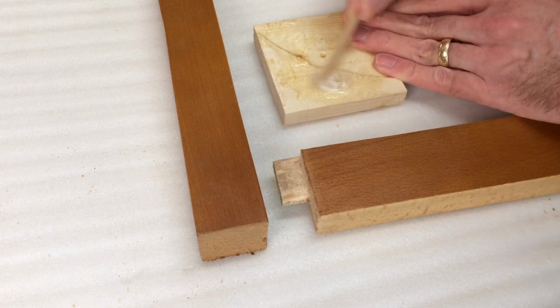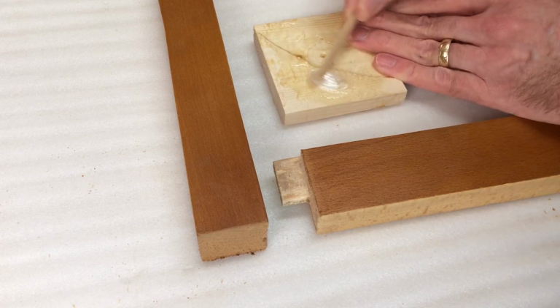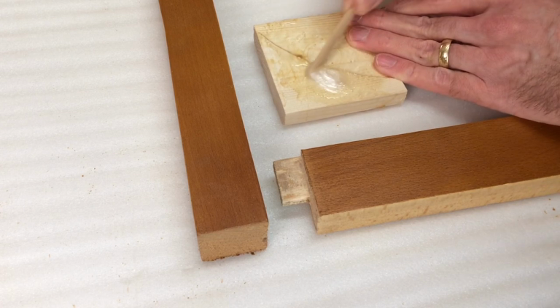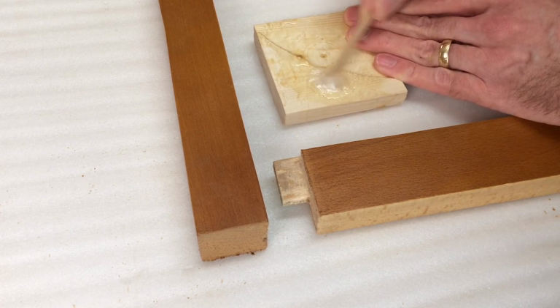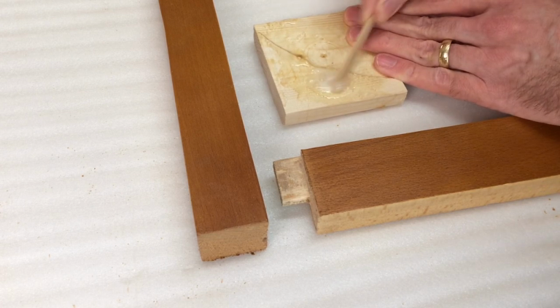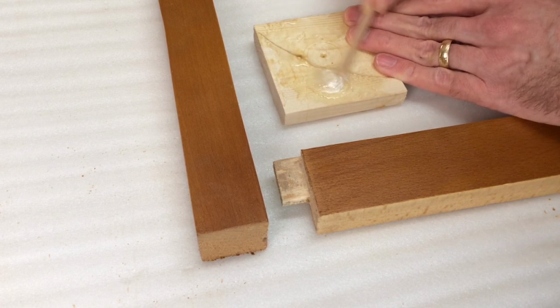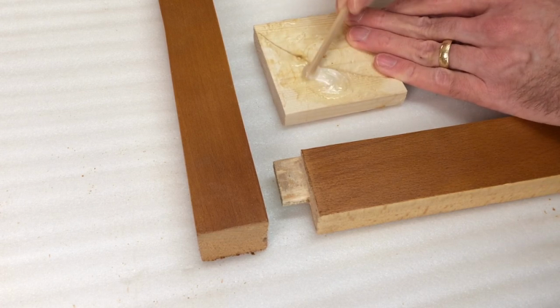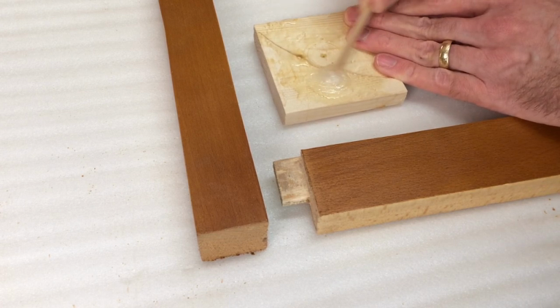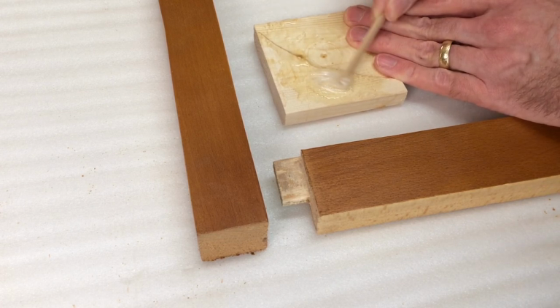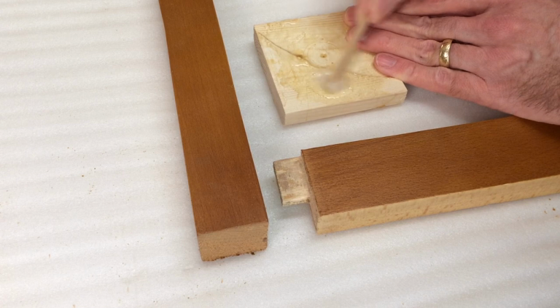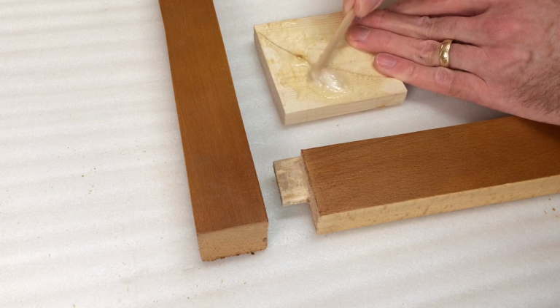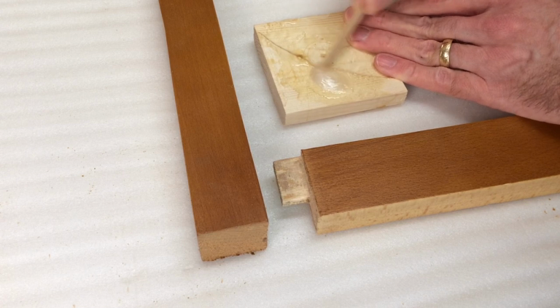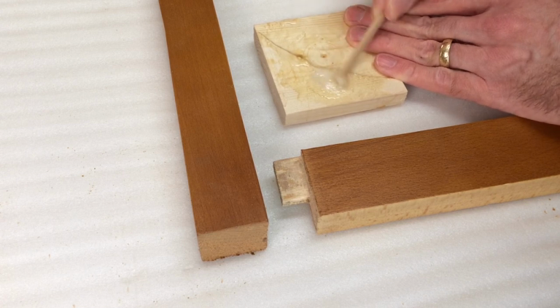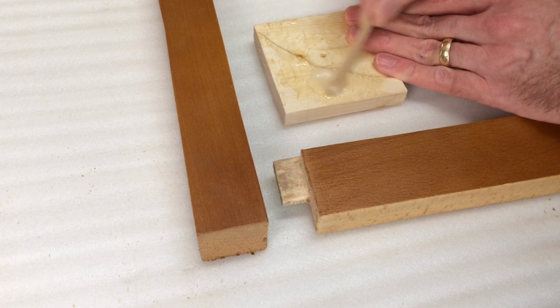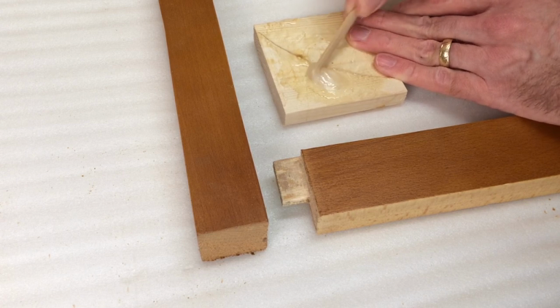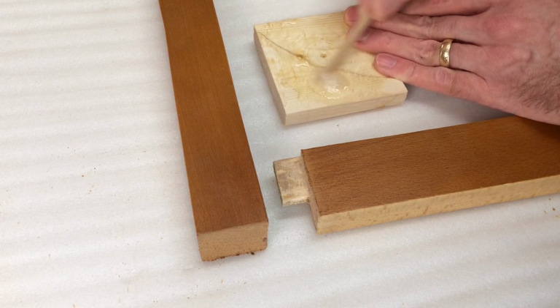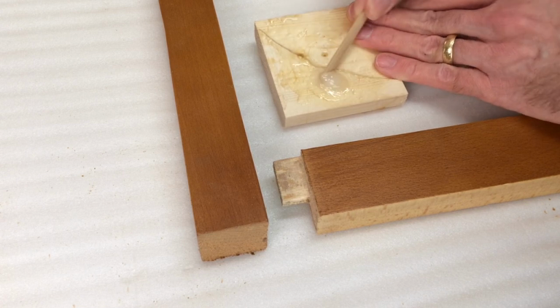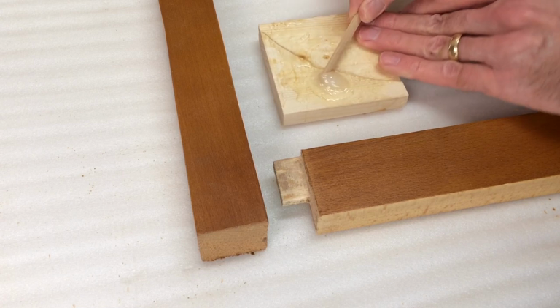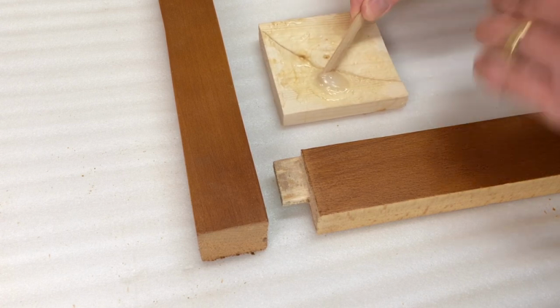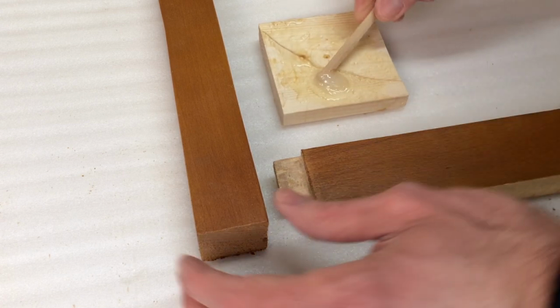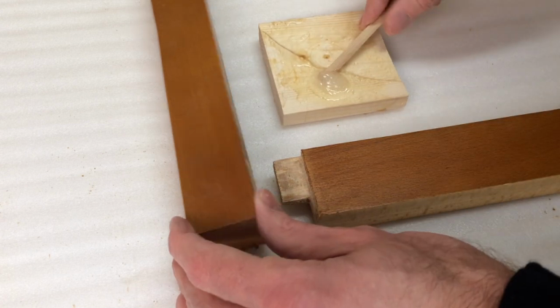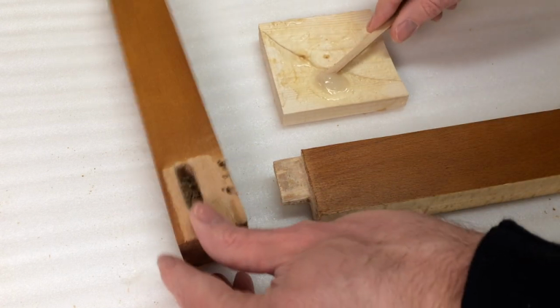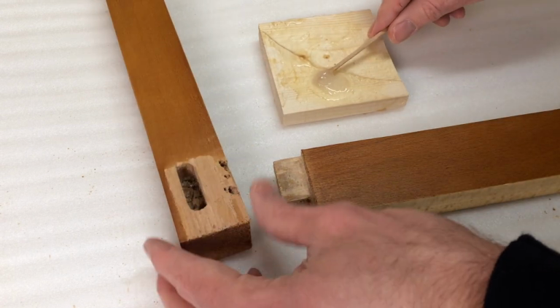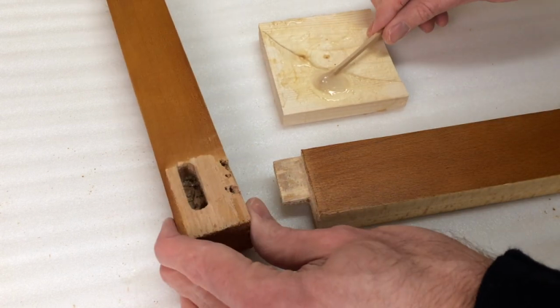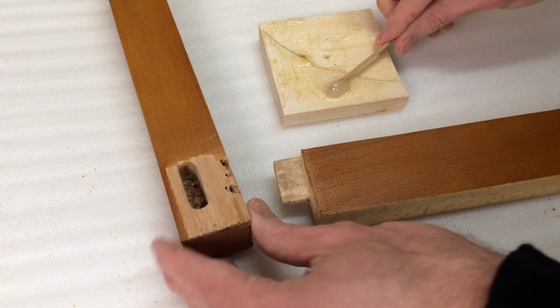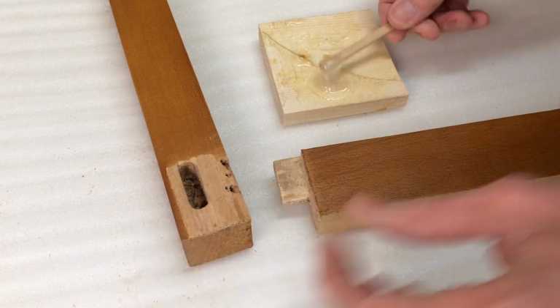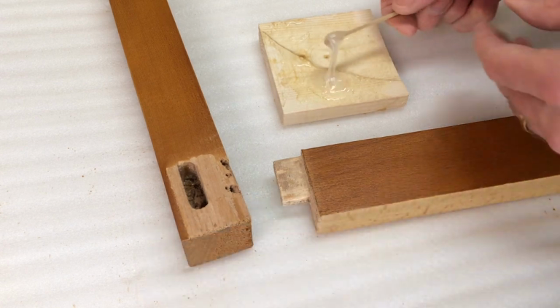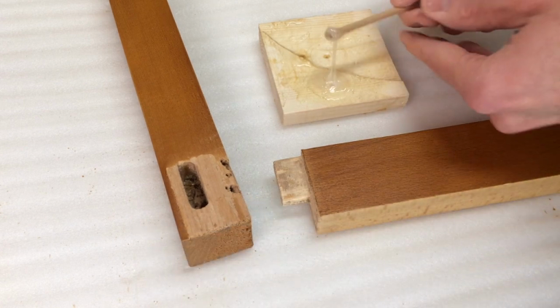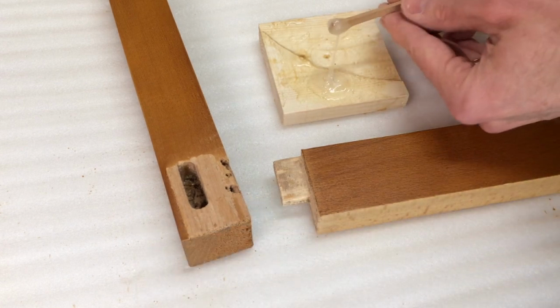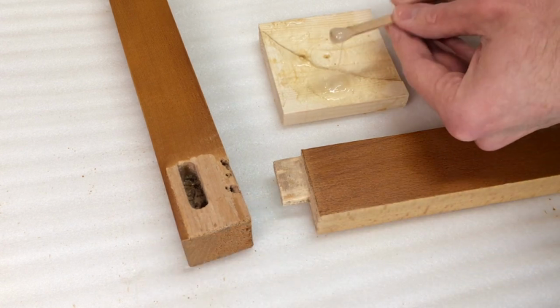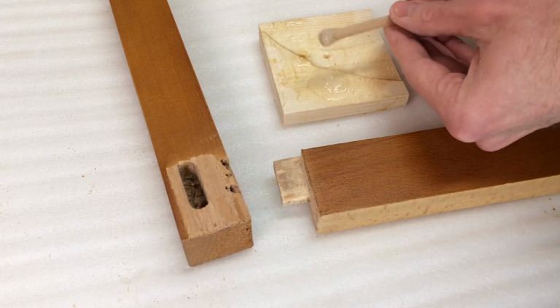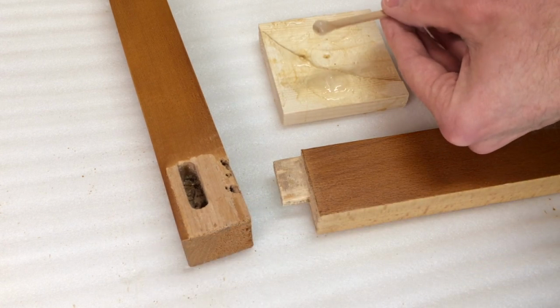To glue this up, I'm moving in small pieces, one section at a time. I'm assembling the front first, and then I'll do the back pieces before I end up putting it all together.